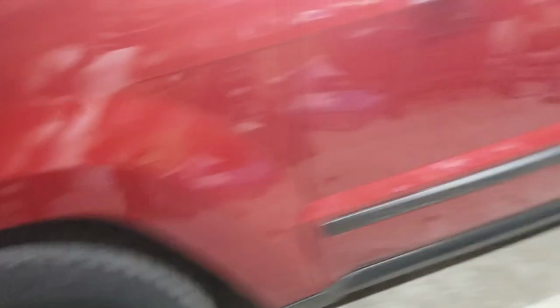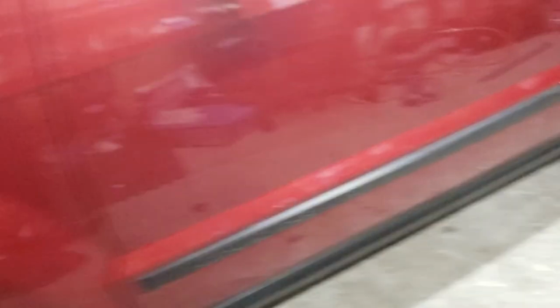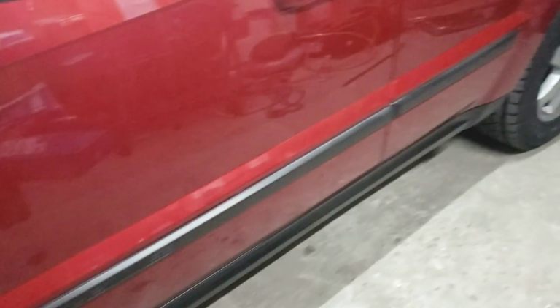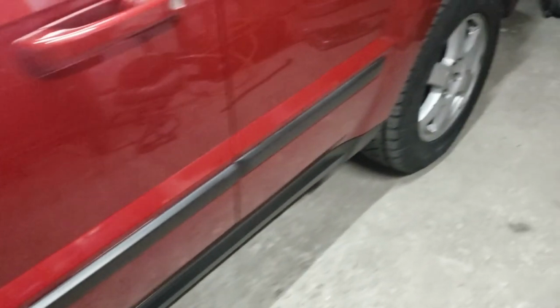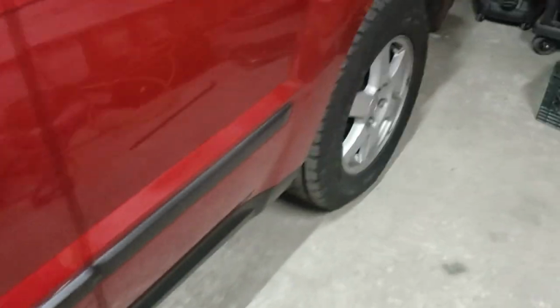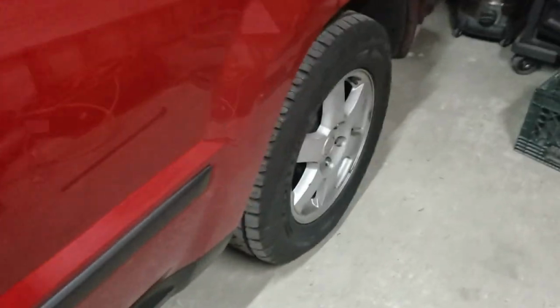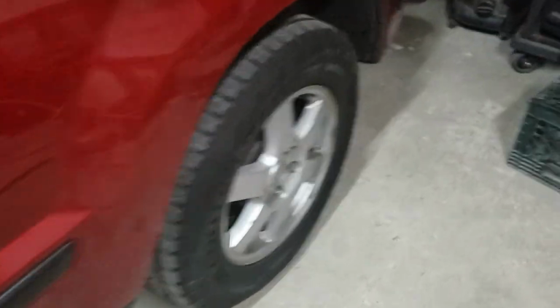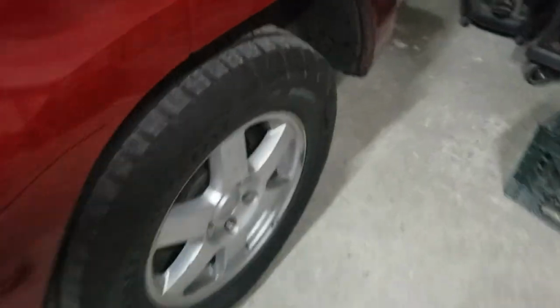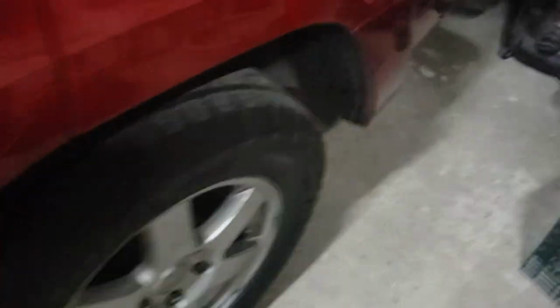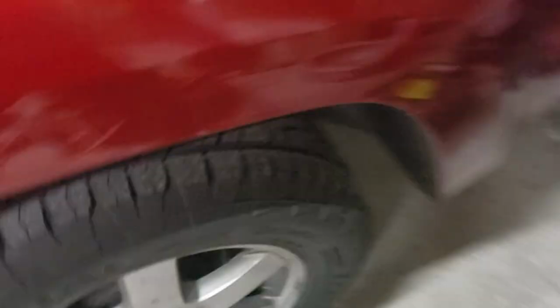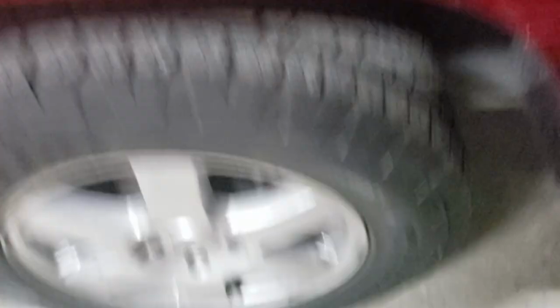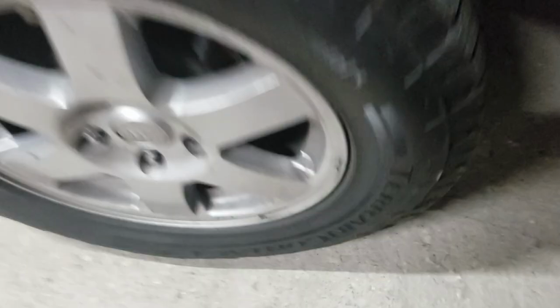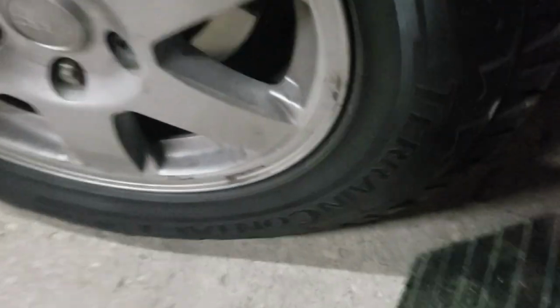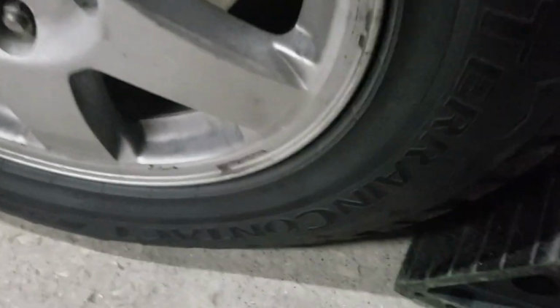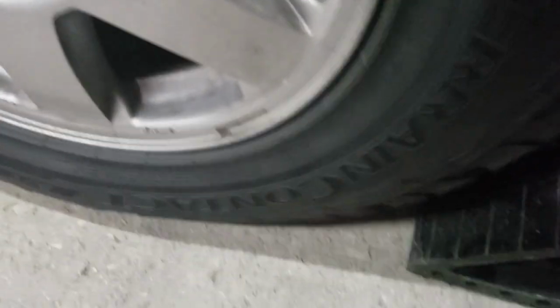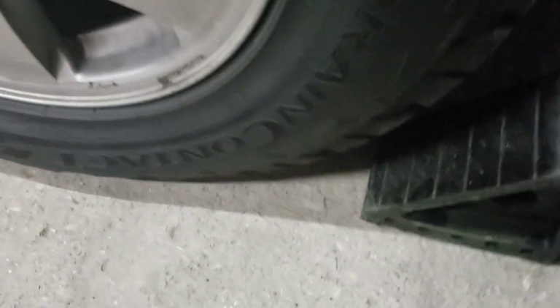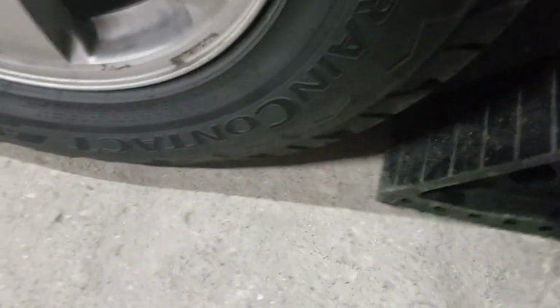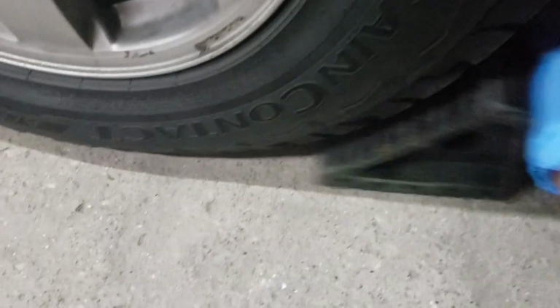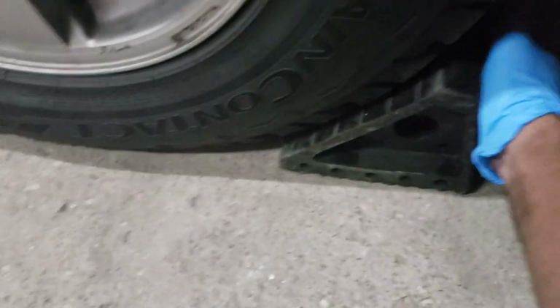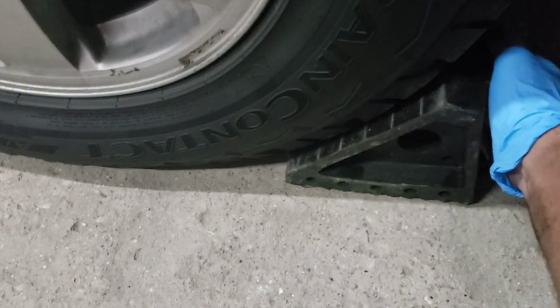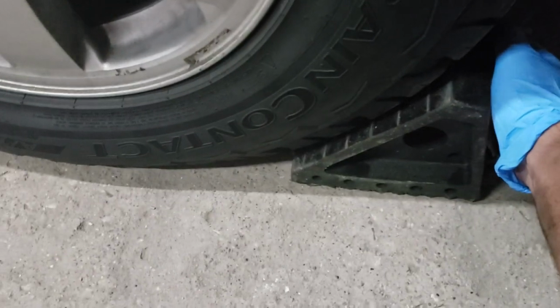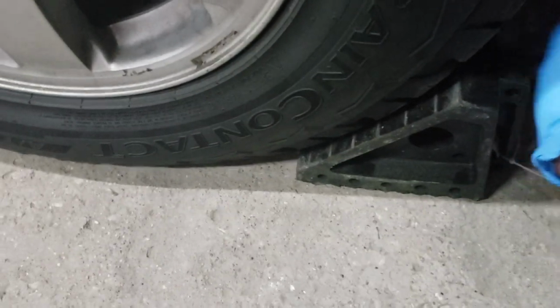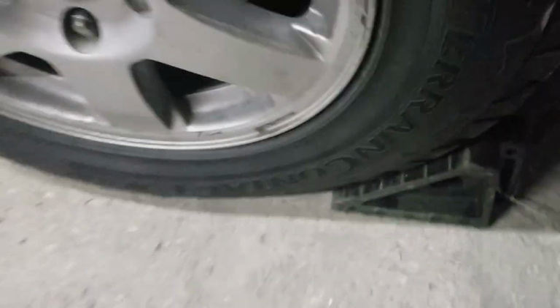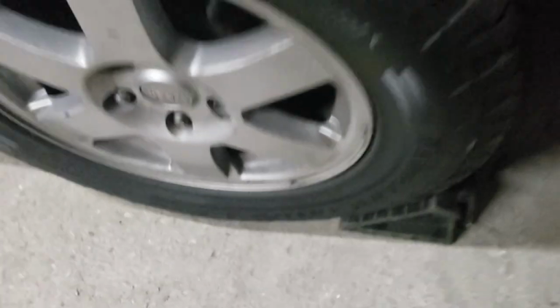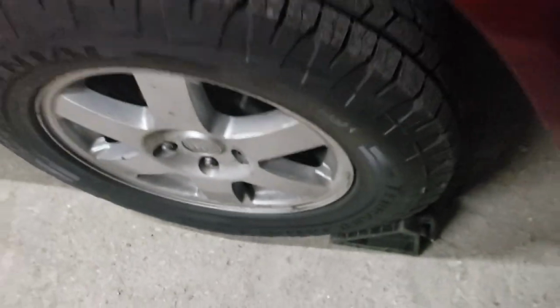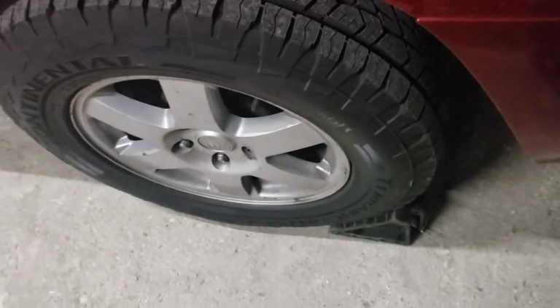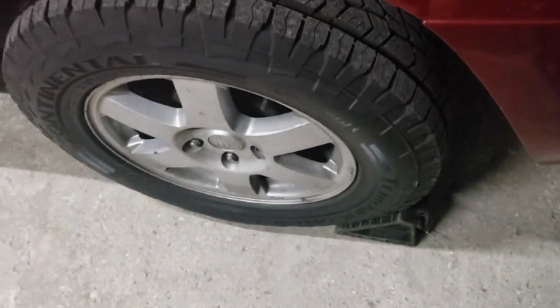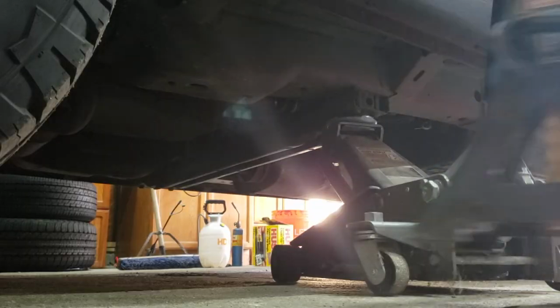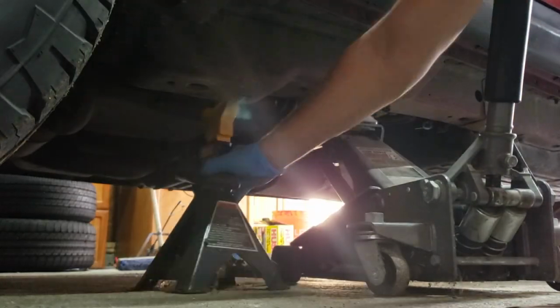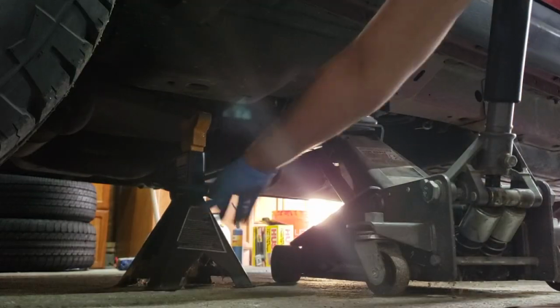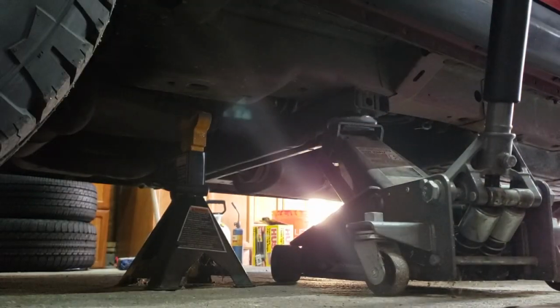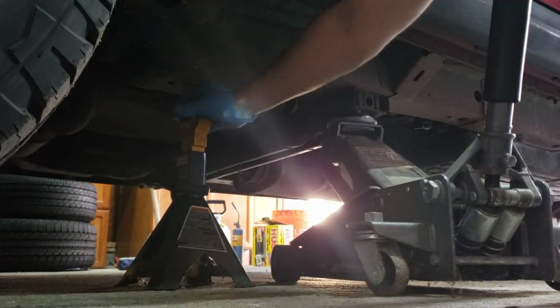In today's video I am showing you how to change the ATF fluid. First we need to place the chock block and safely lift the vehicle and place the jack stands.